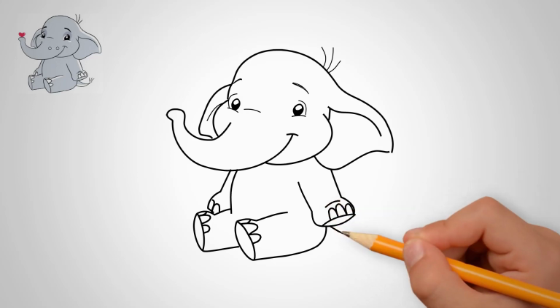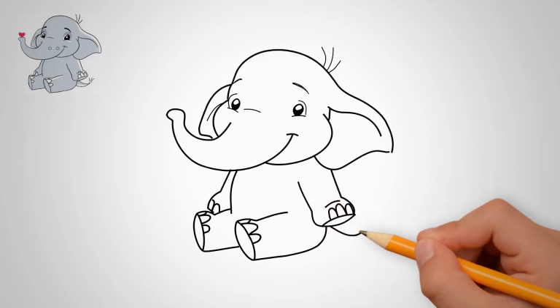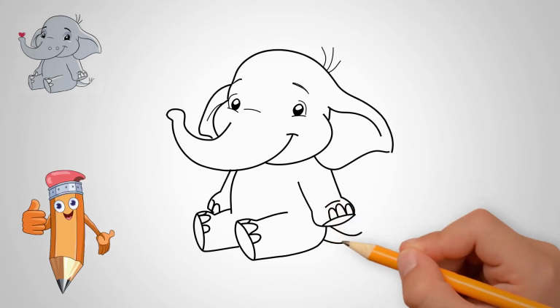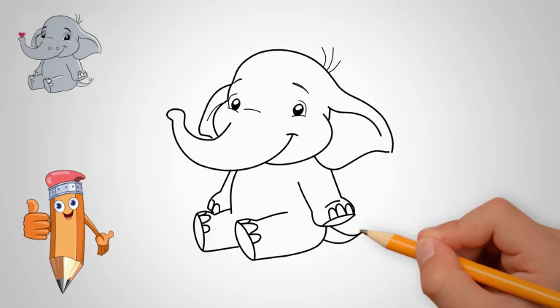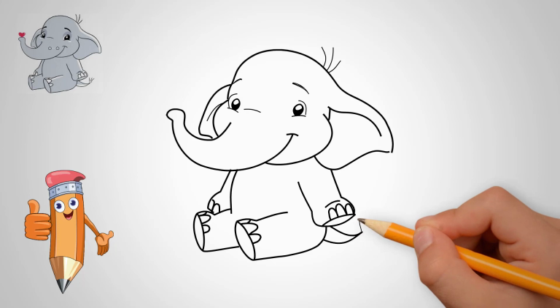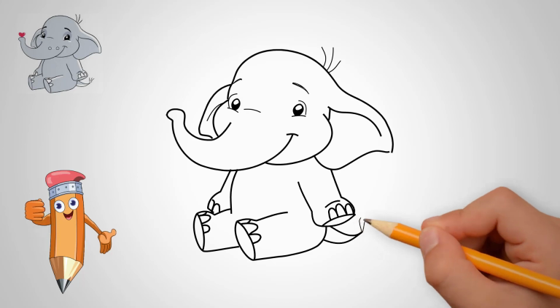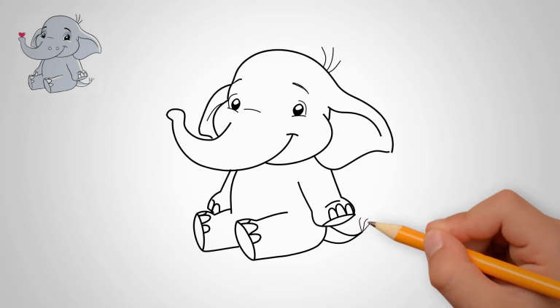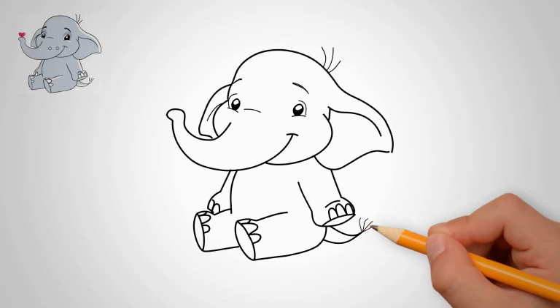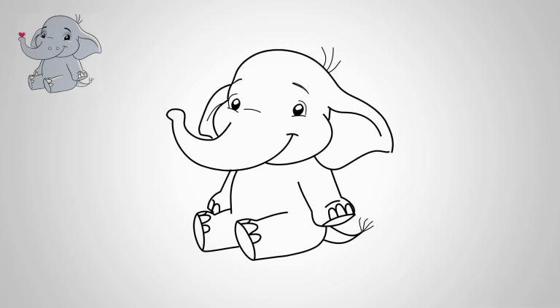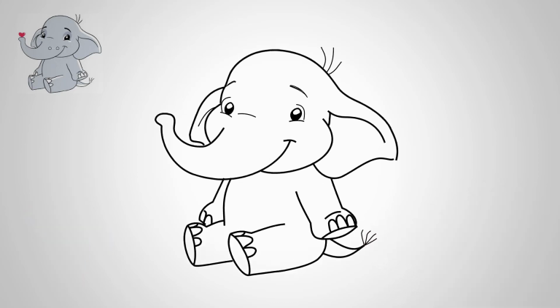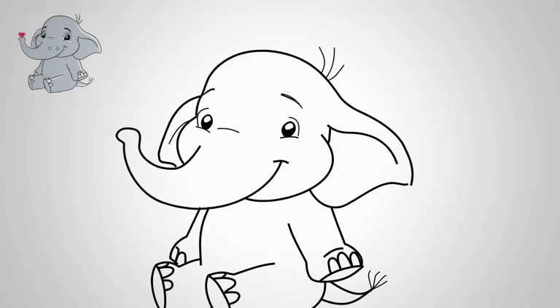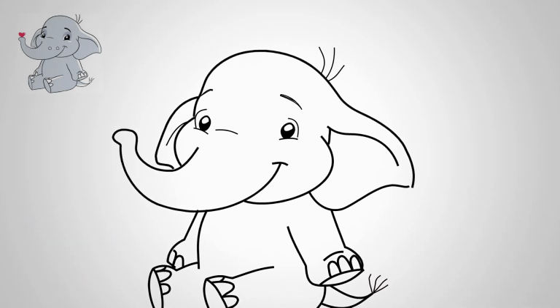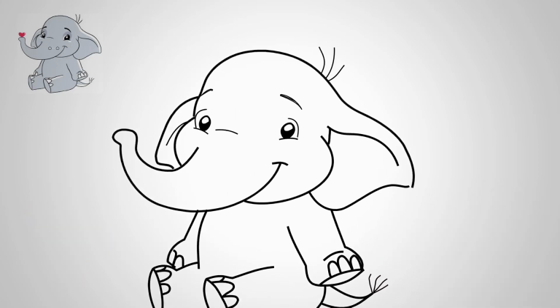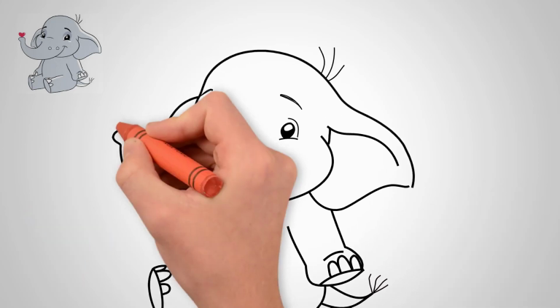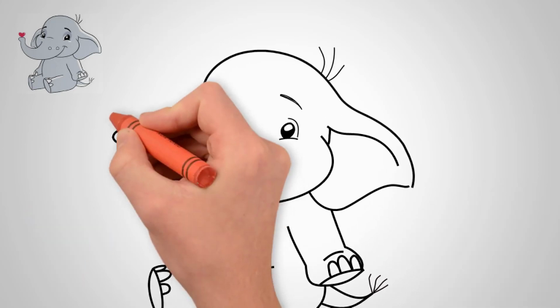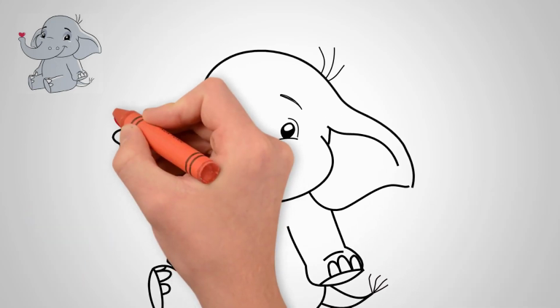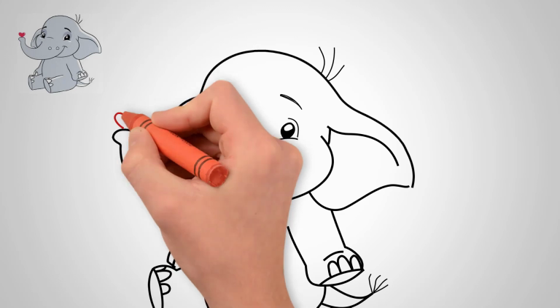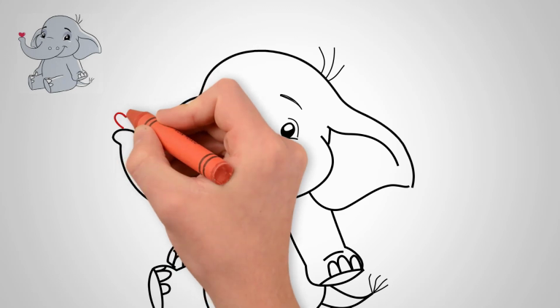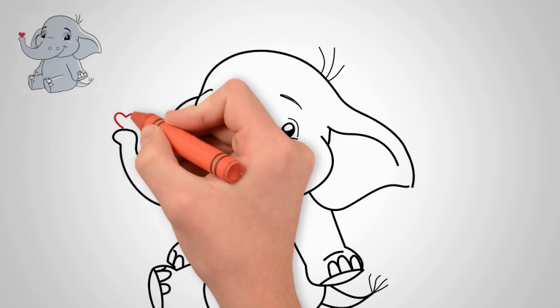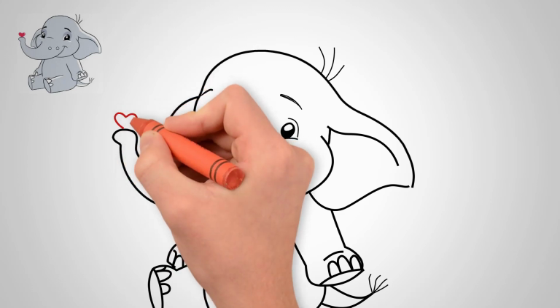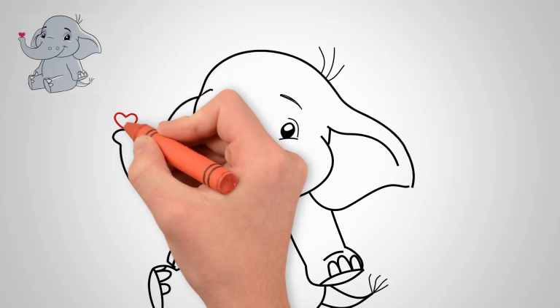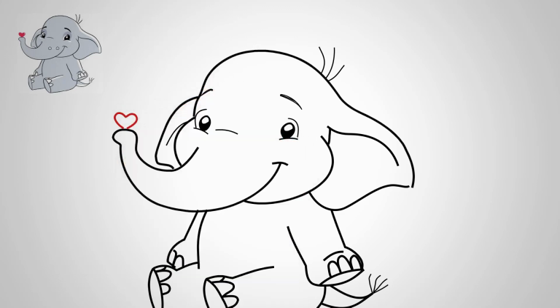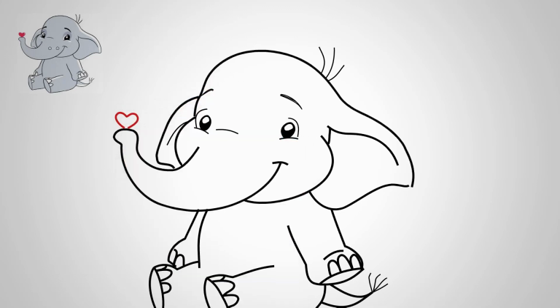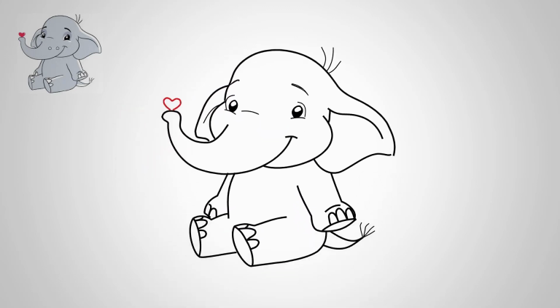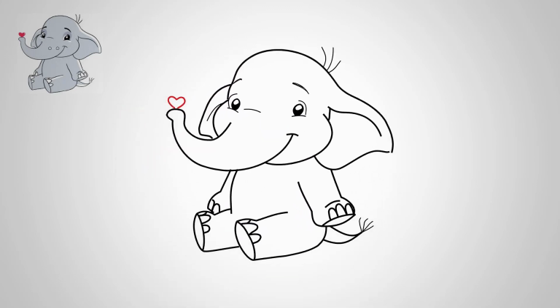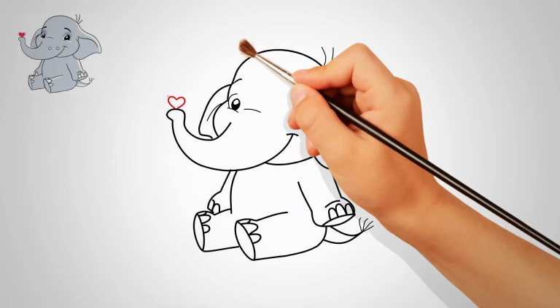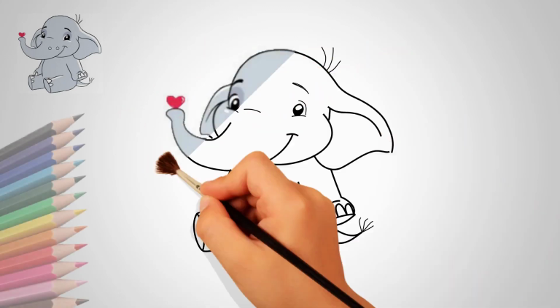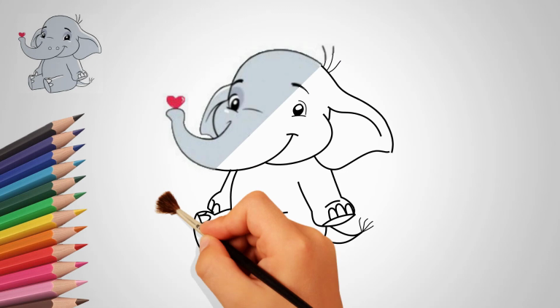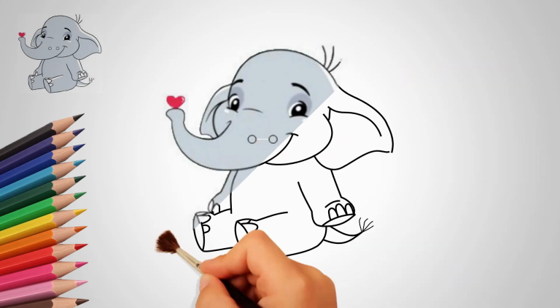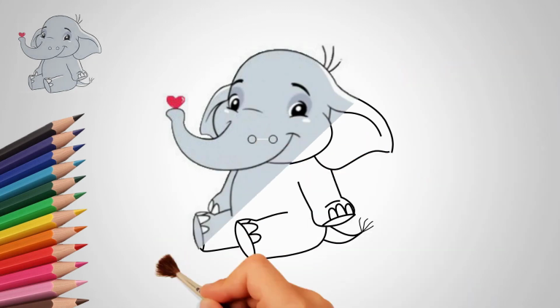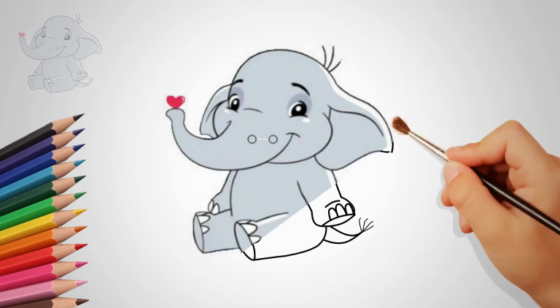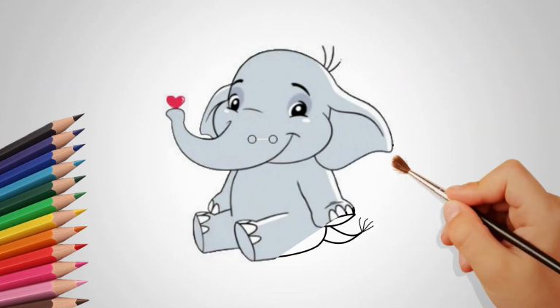Draw a few large hairs on the elephant's head — this is his hairstyle. Draw the legs and toes at the right feet. And now let's draw the tail of an elephant. The tail is short.